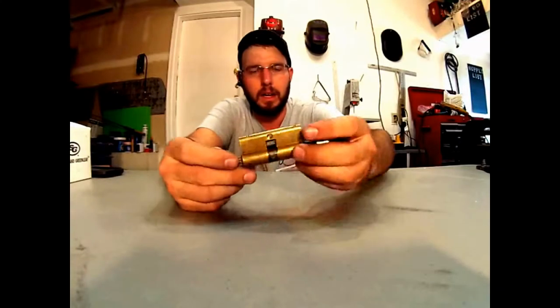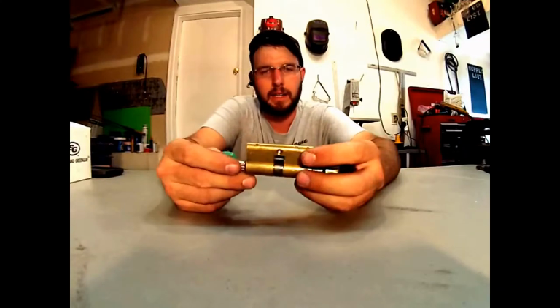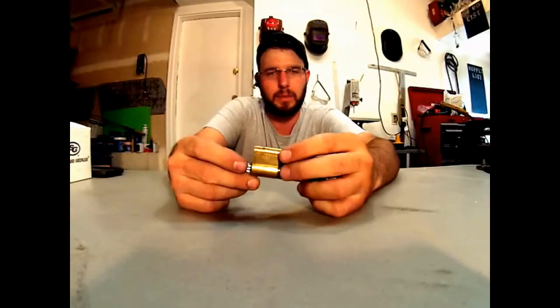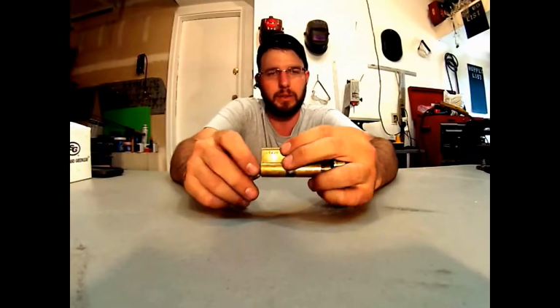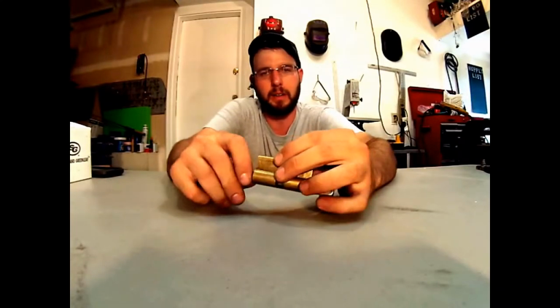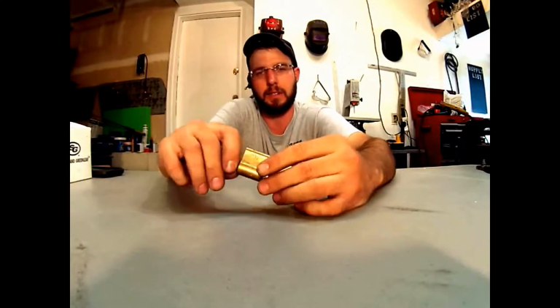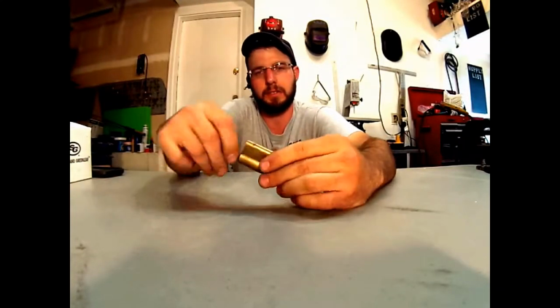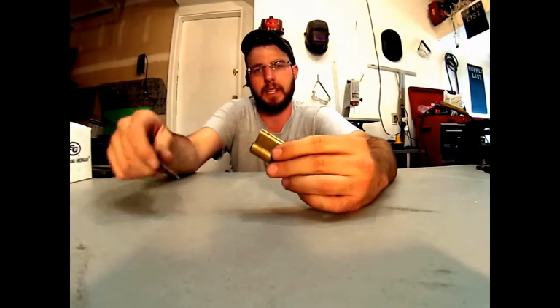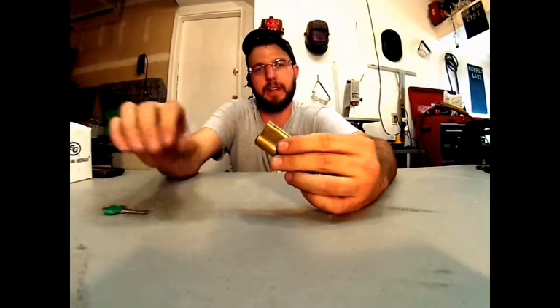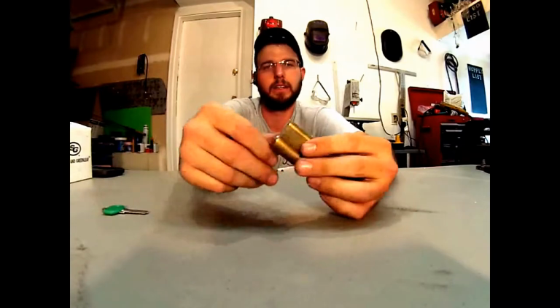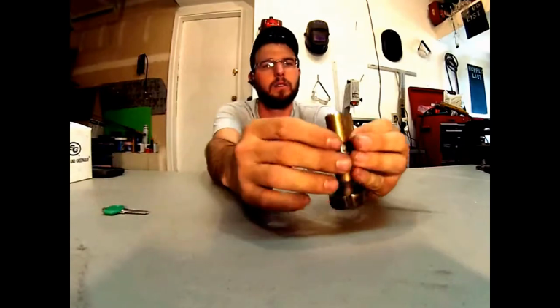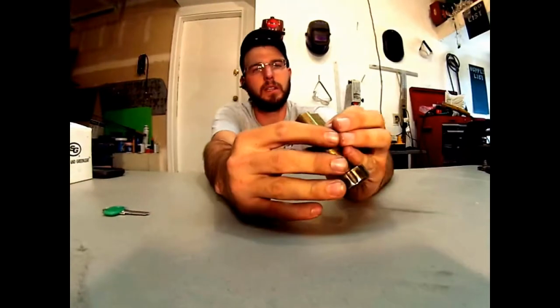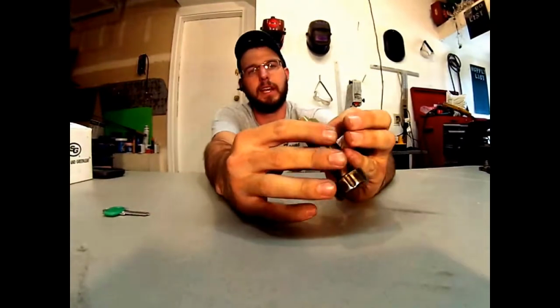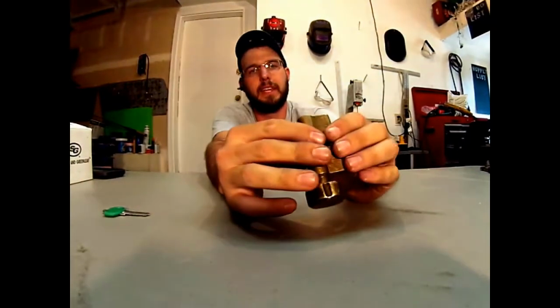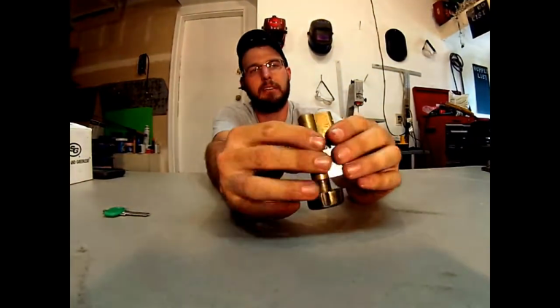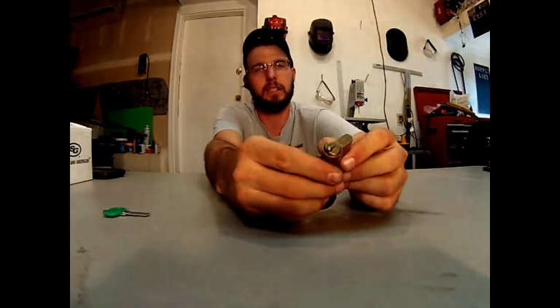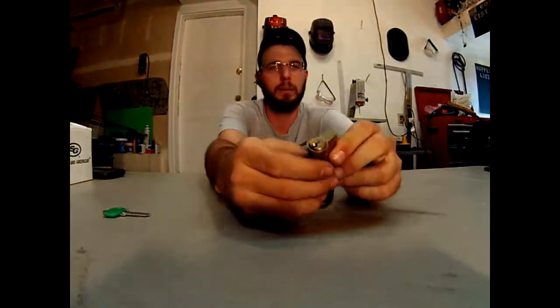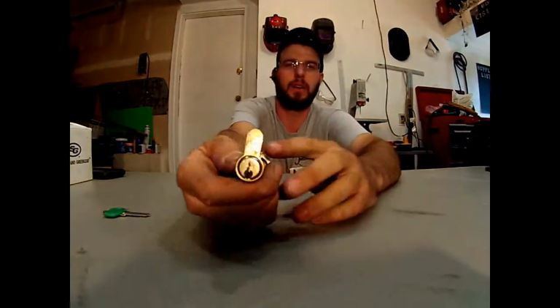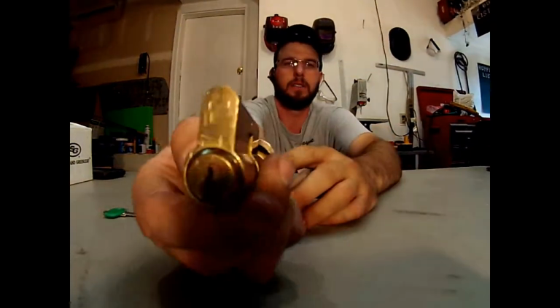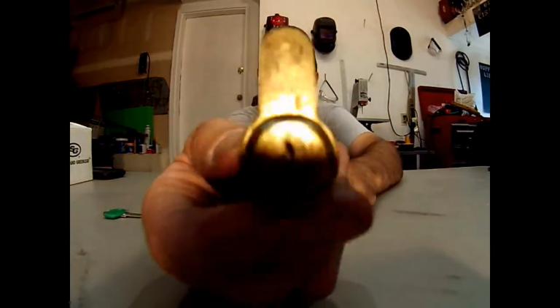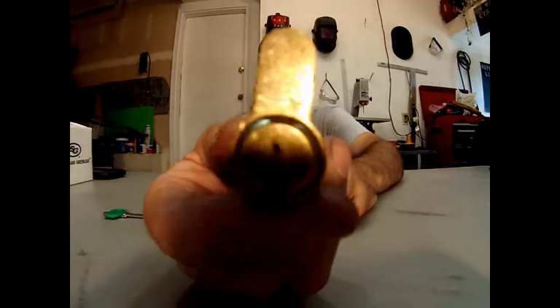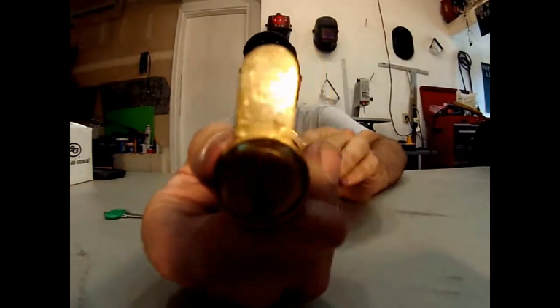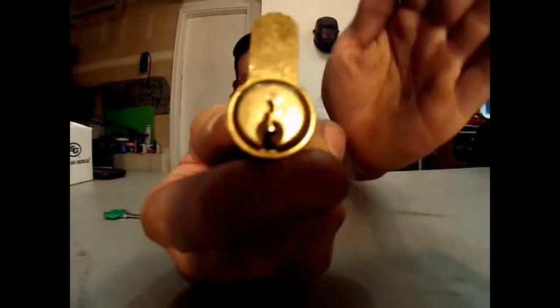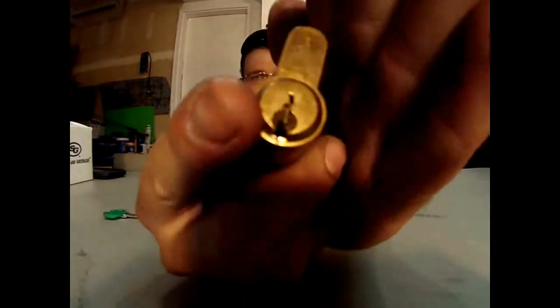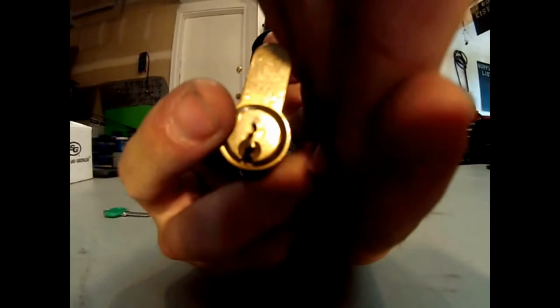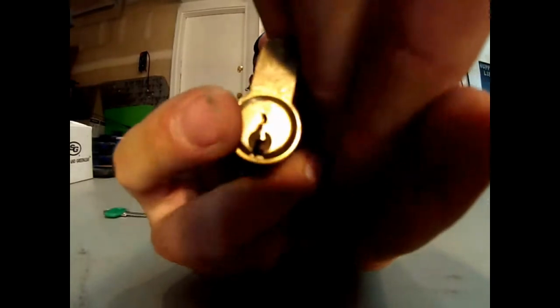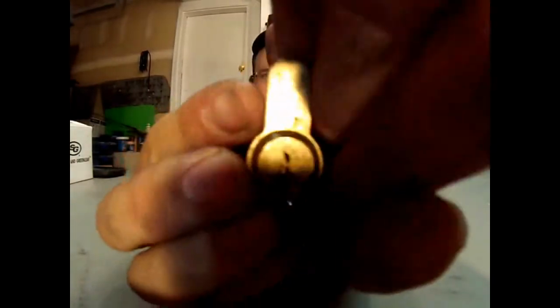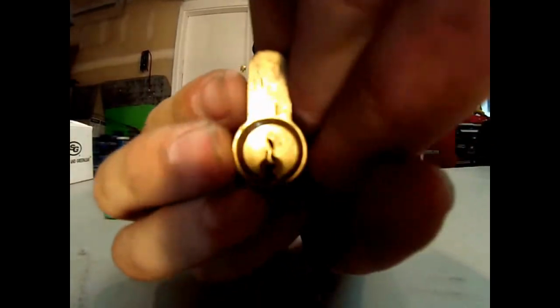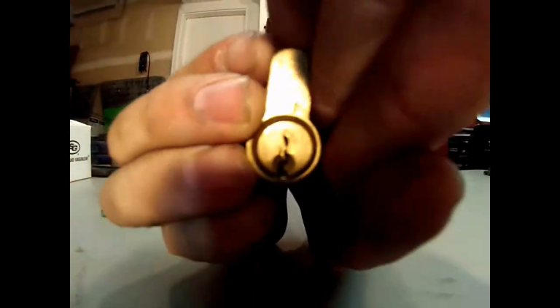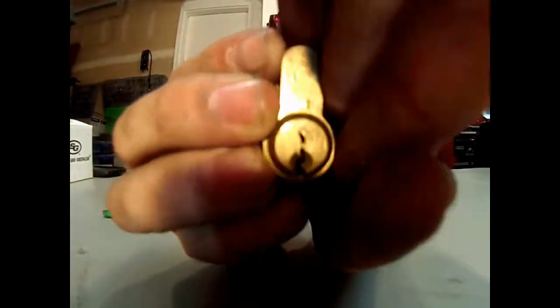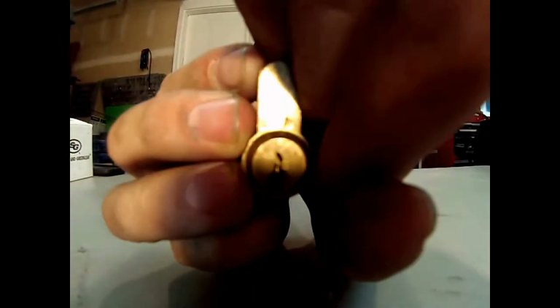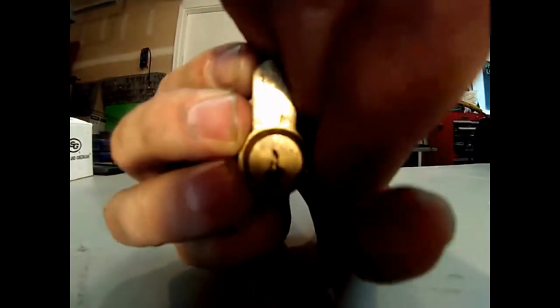Hi, this is Wayne with Tri-County Locksmith Service, and we're going to be looking at the EVVA profile lock cylinder.